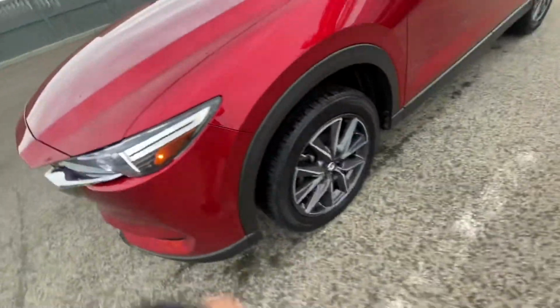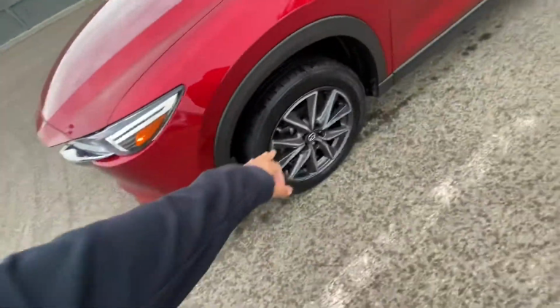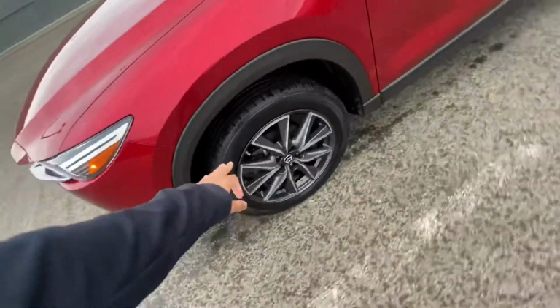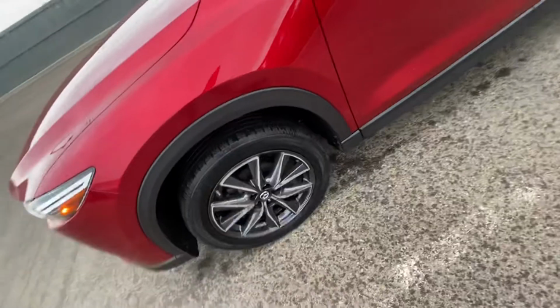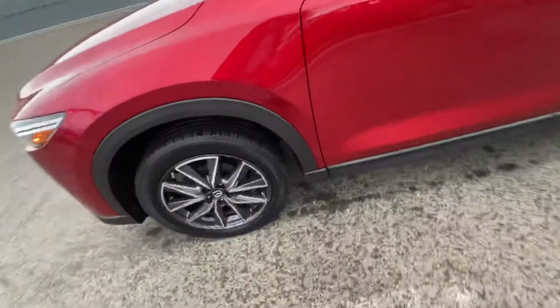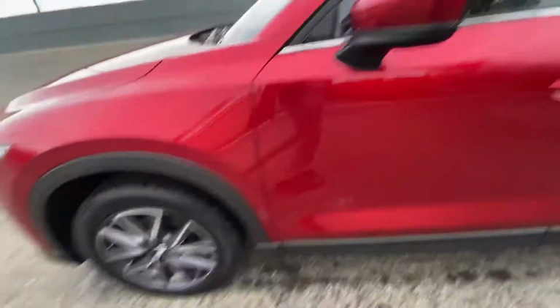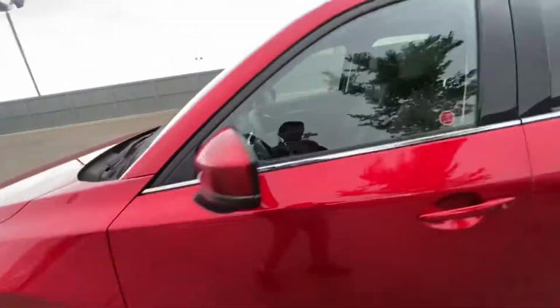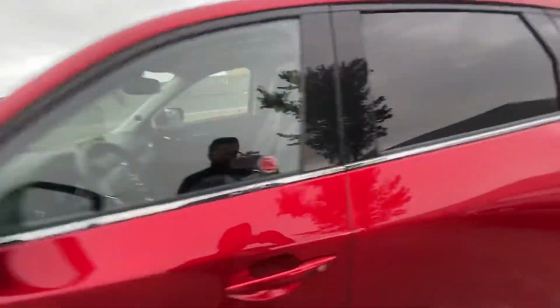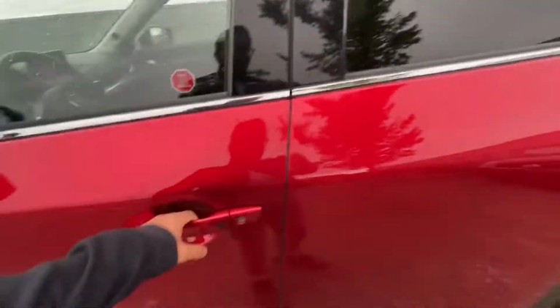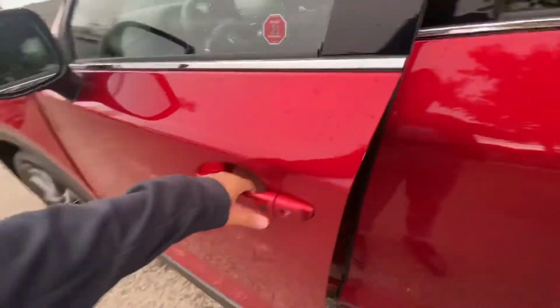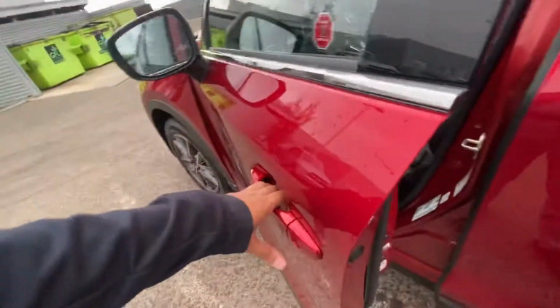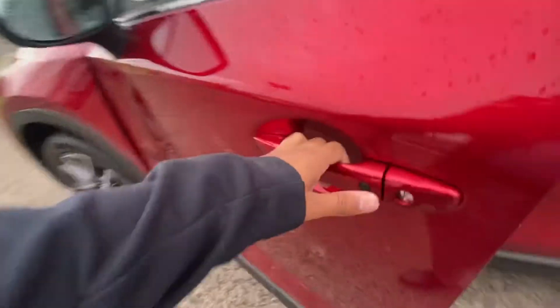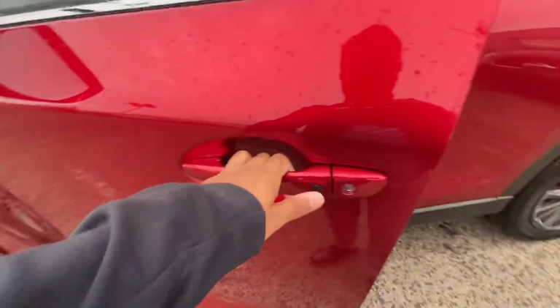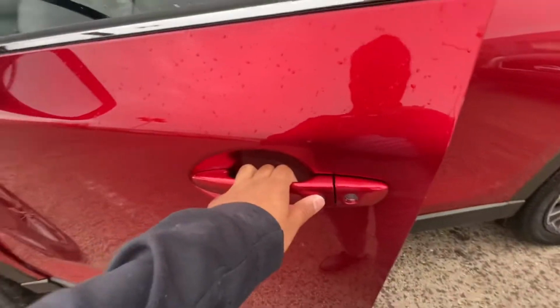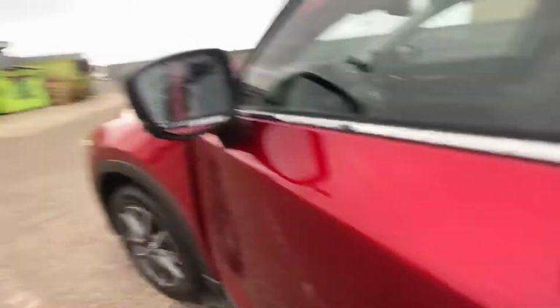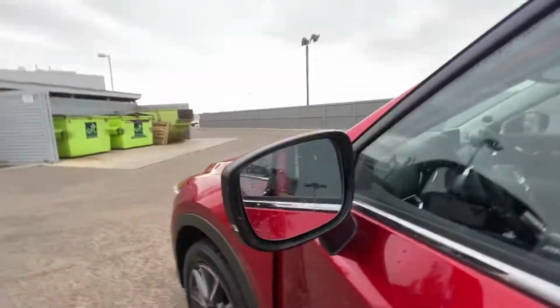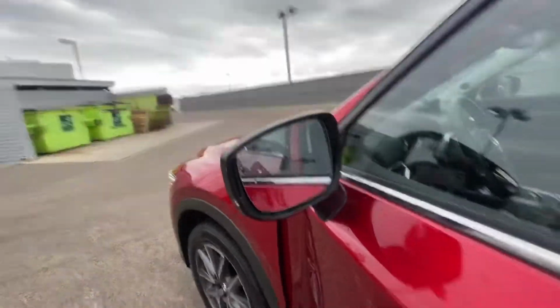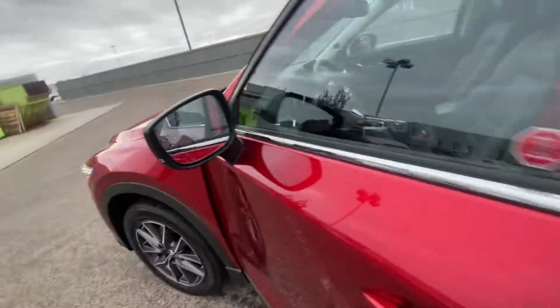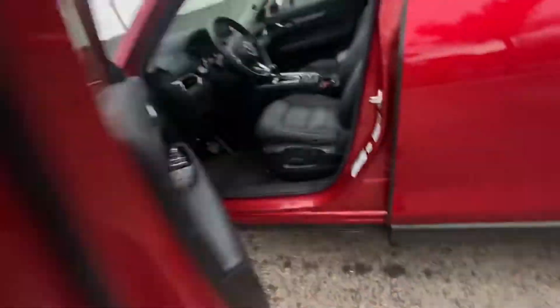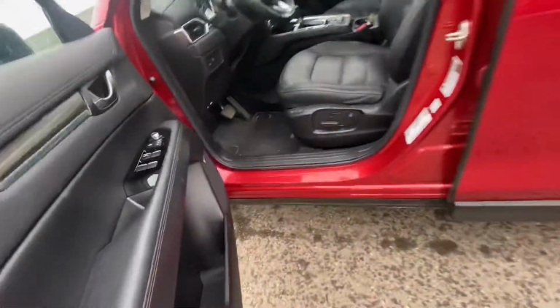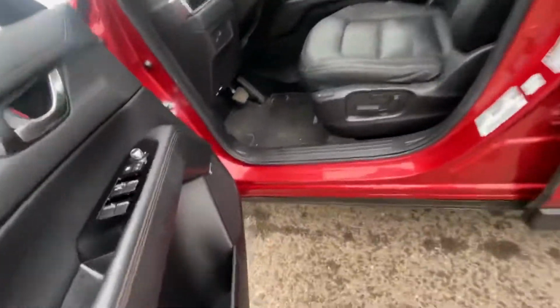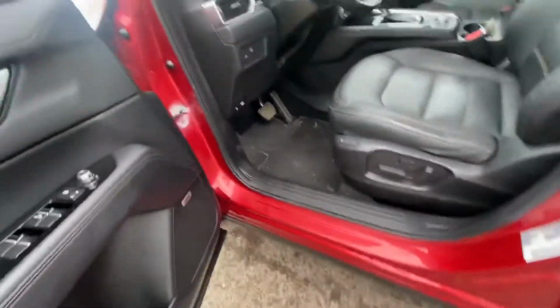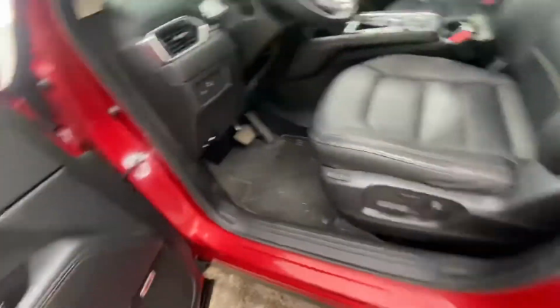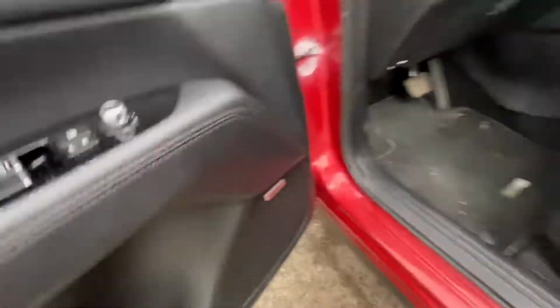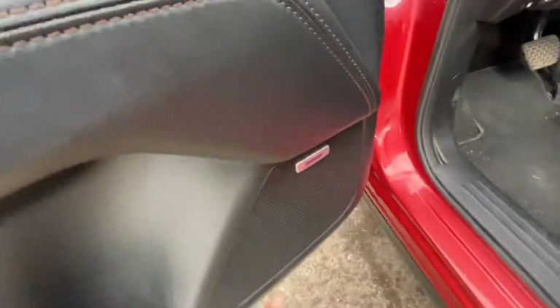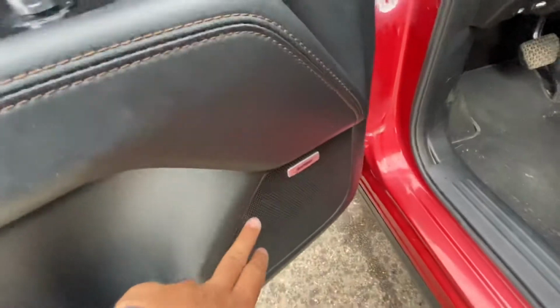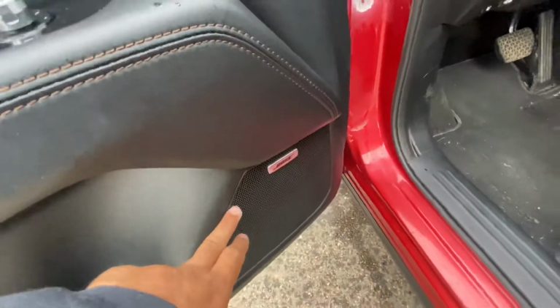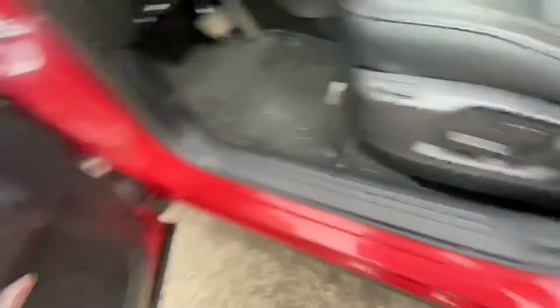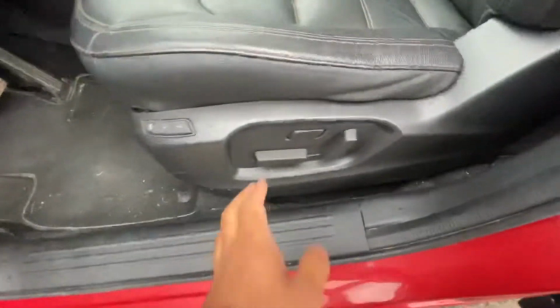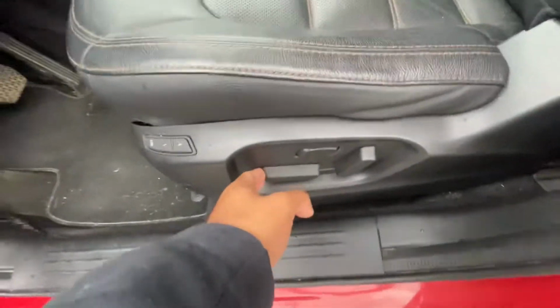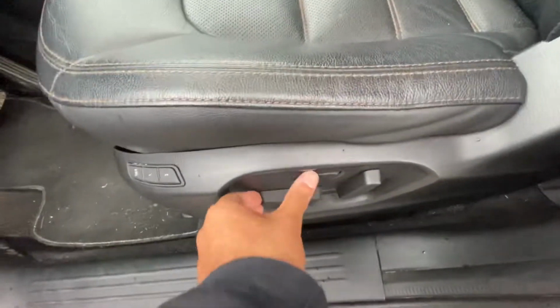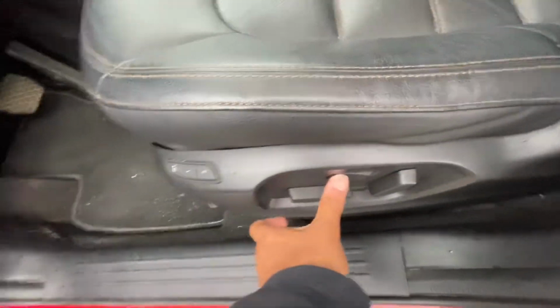The two-tone alloy wheels — take a look on the inside. It does come with keyless entry and blind spot monitoring as well. Fully loaded up, you've got your Bose sound system, your power seats with memory seating.